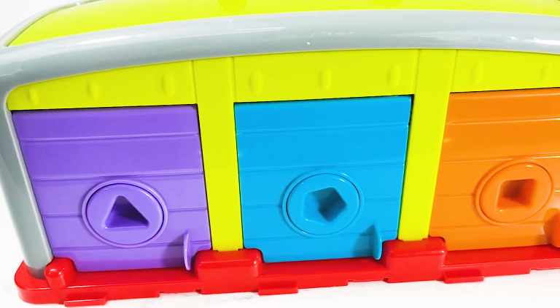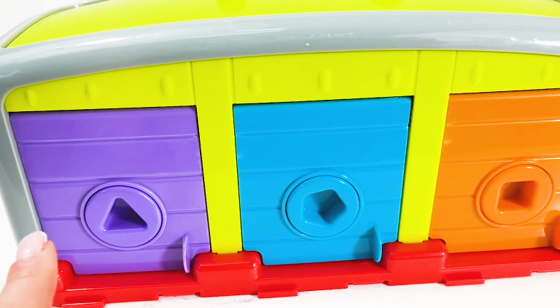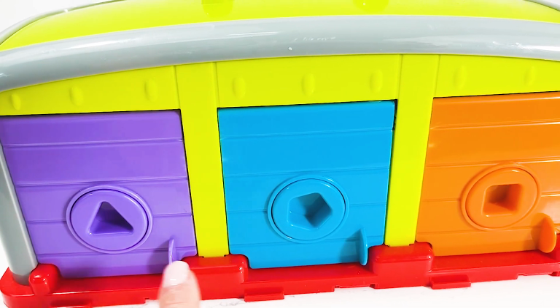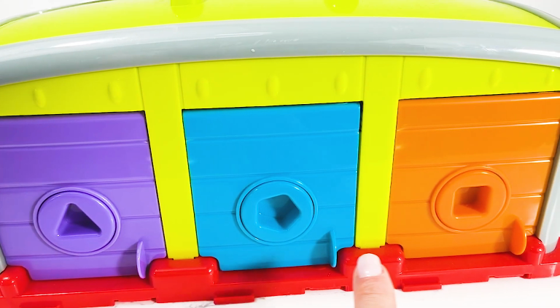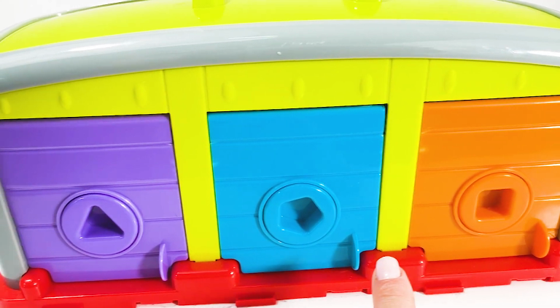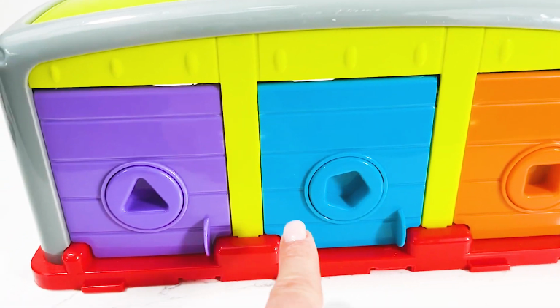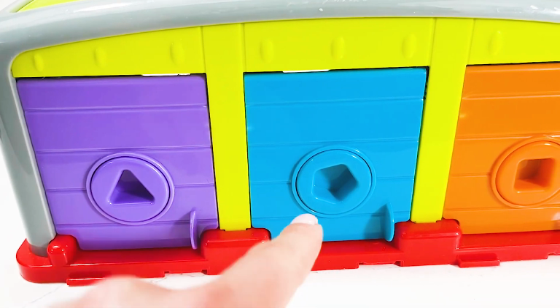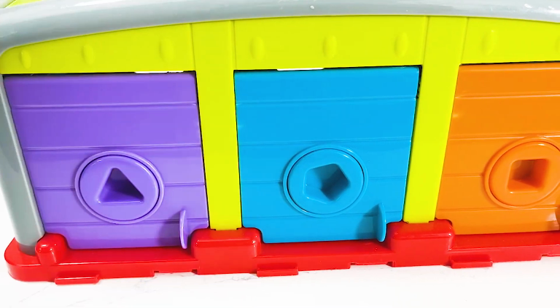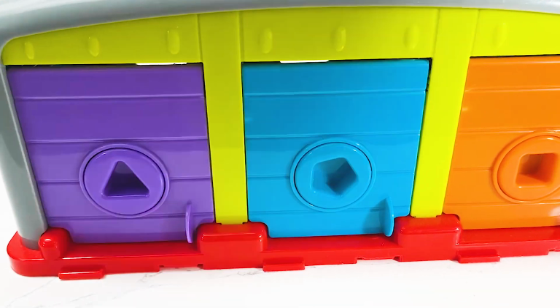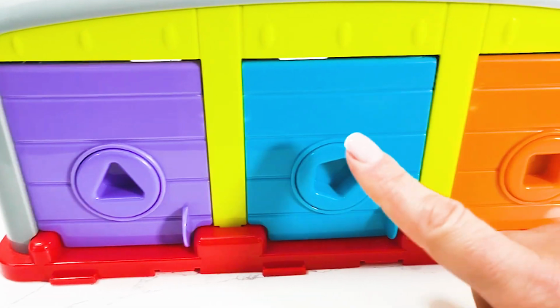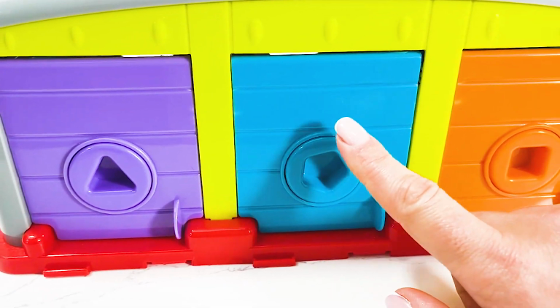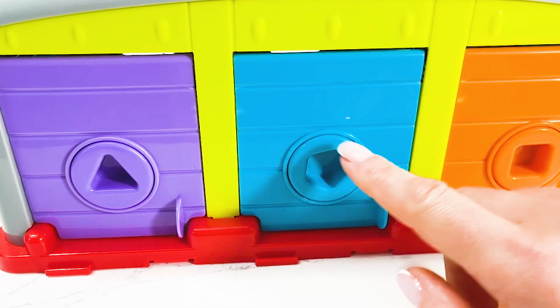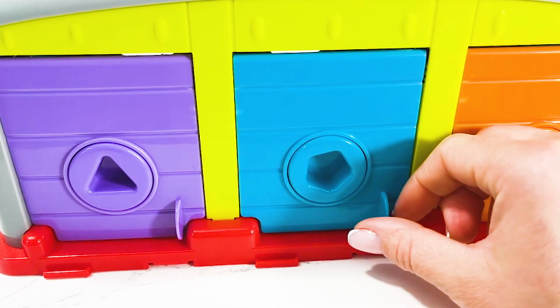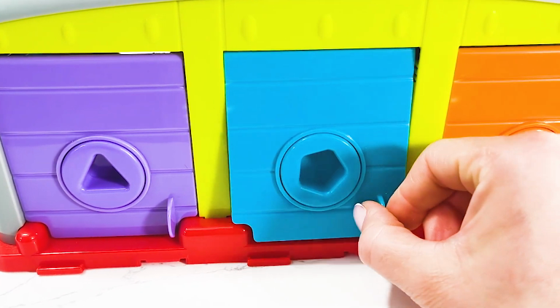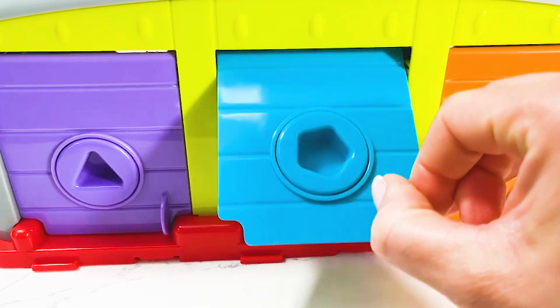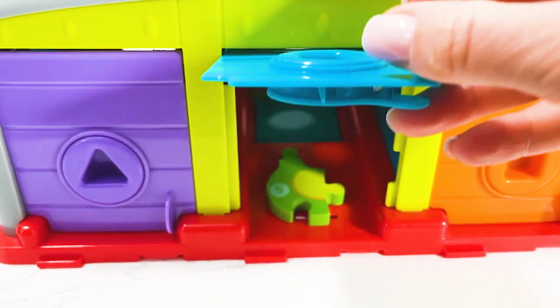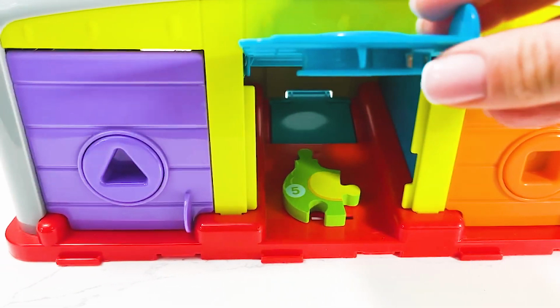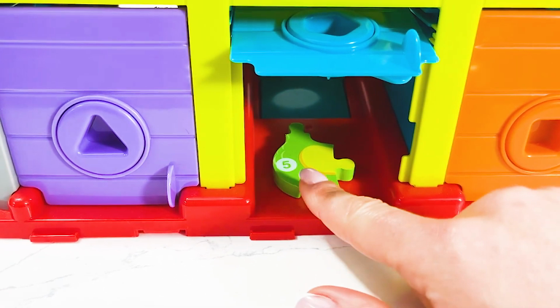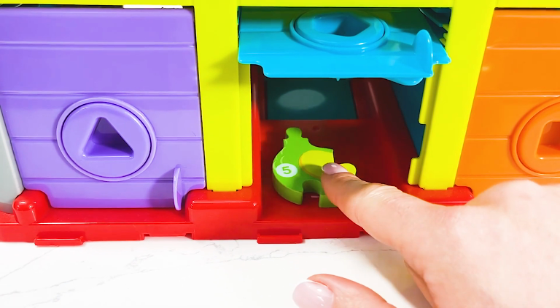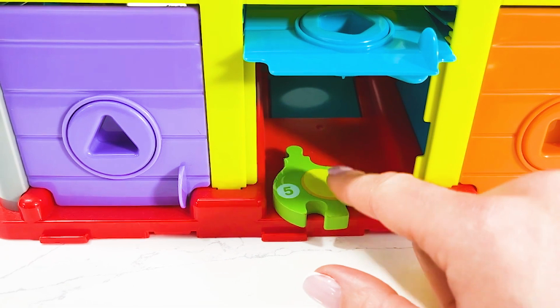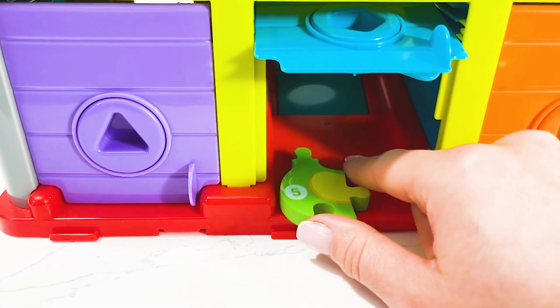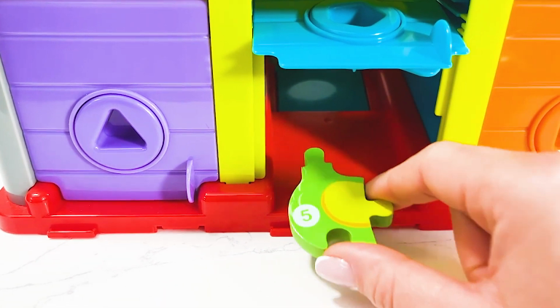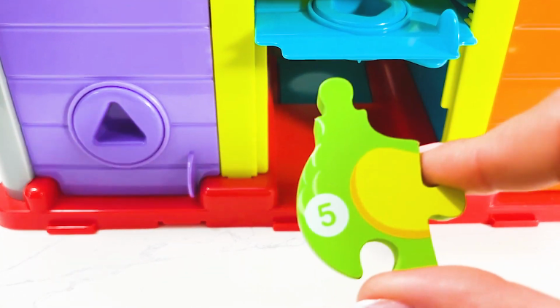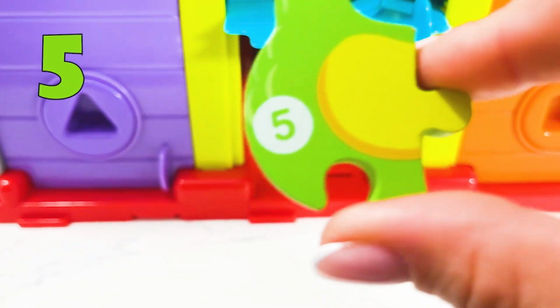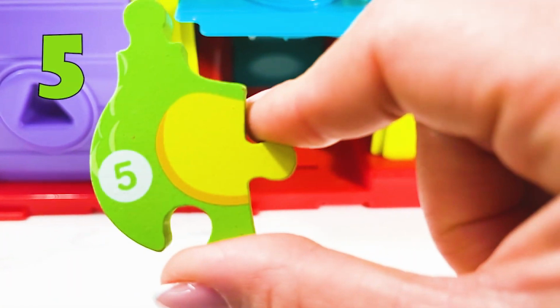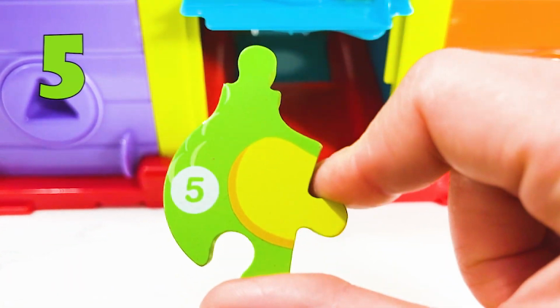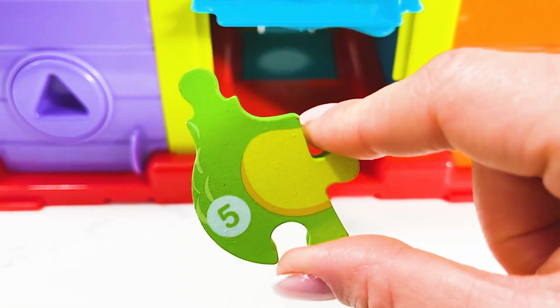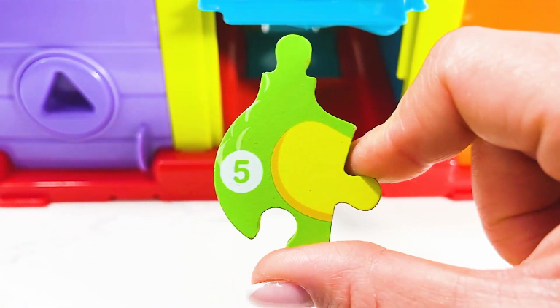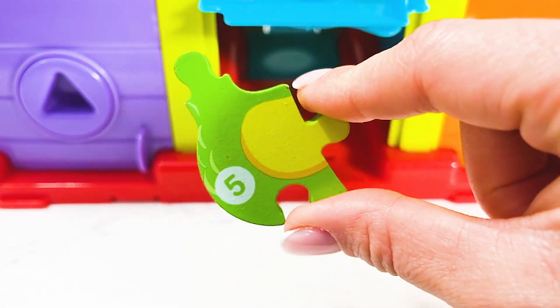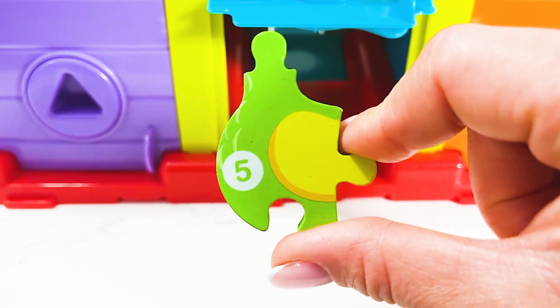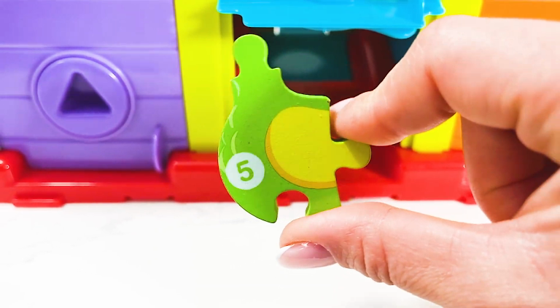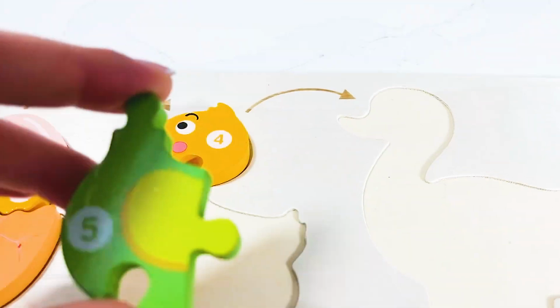Following up, we've got a beautiful colorful garage. Which one should open? I'm gonna open the blue one — and we've got our number five! Now let's put it into the puzzle. Wow, perfect!